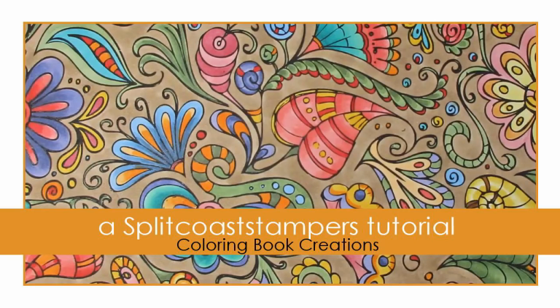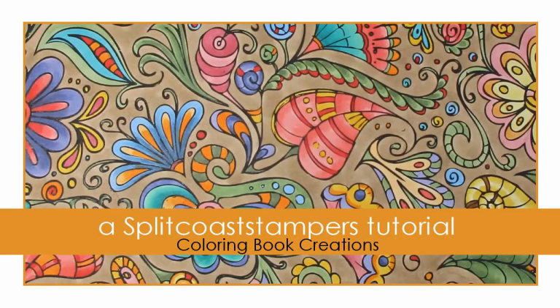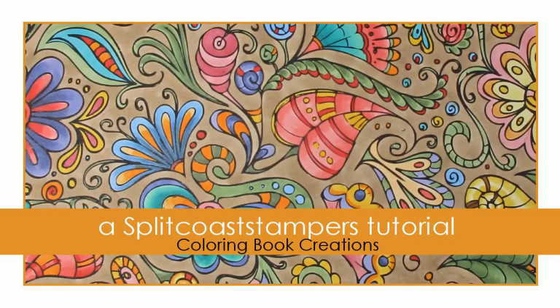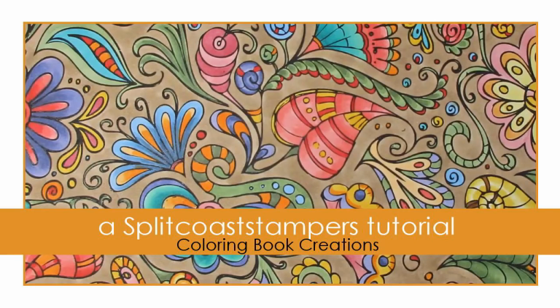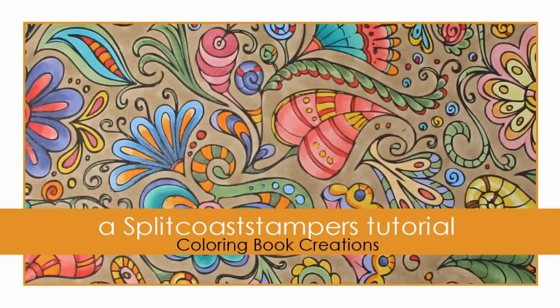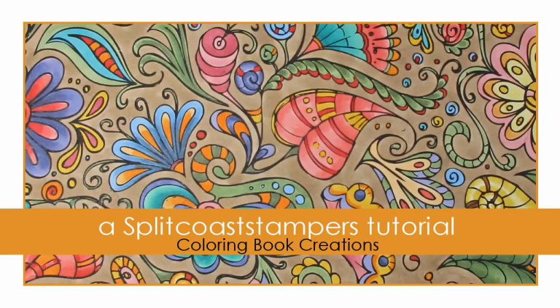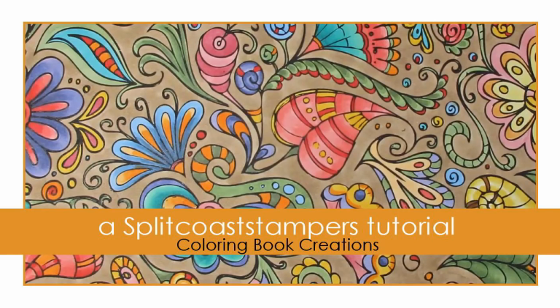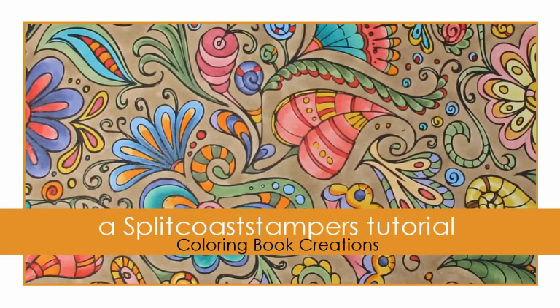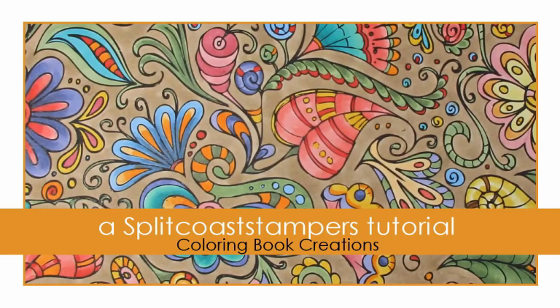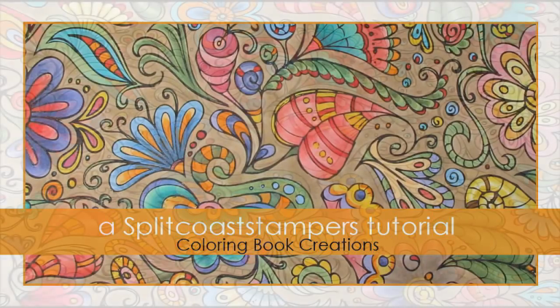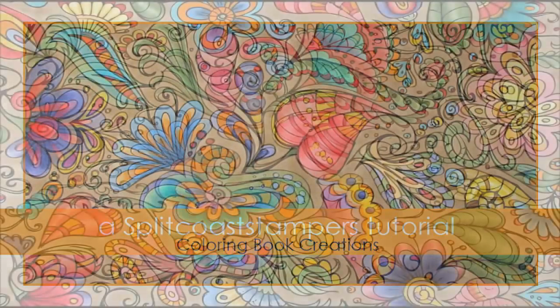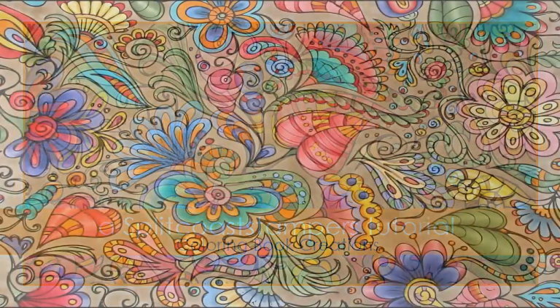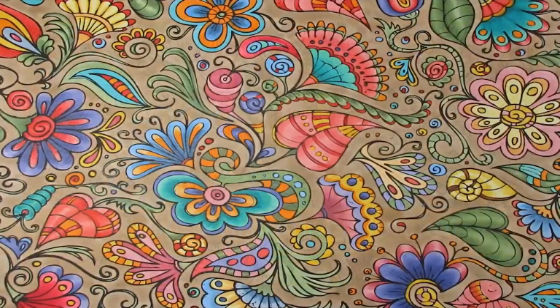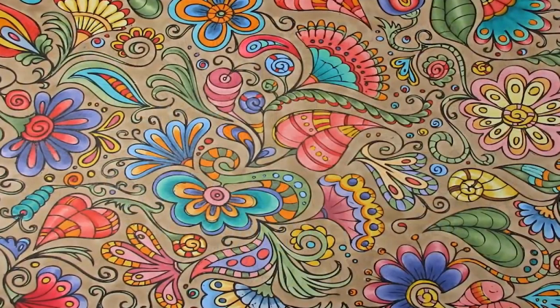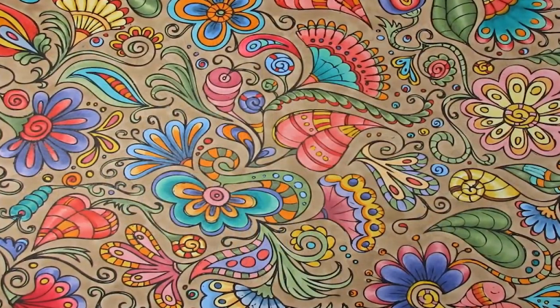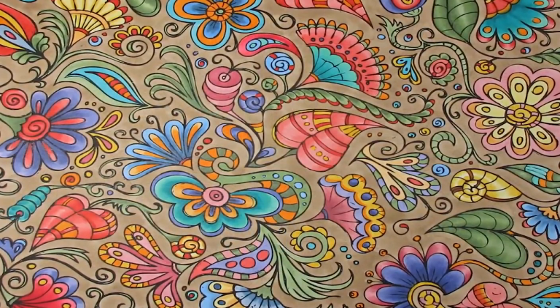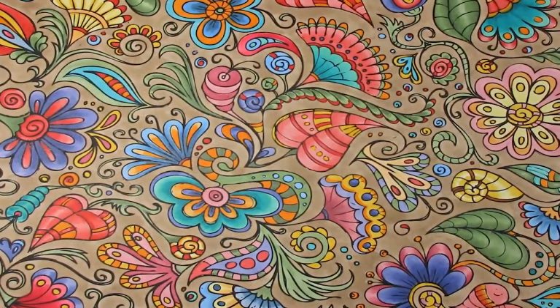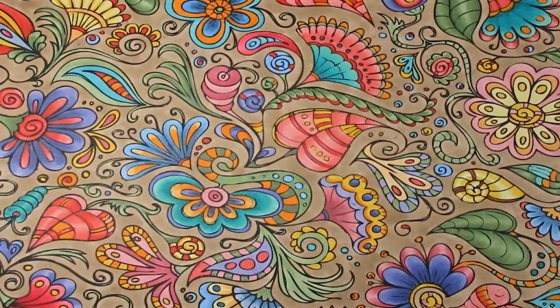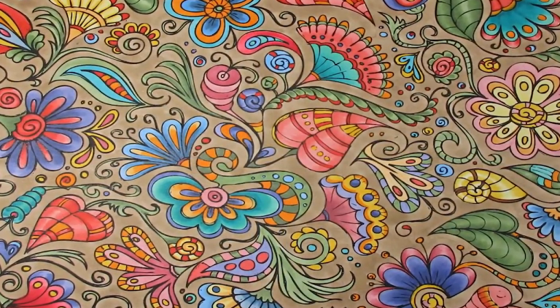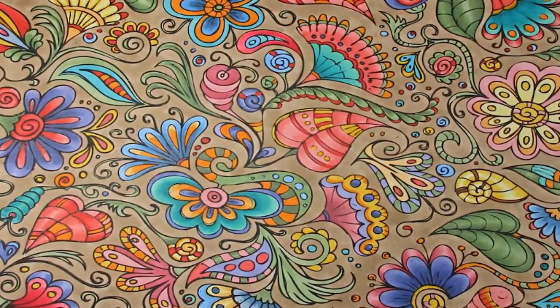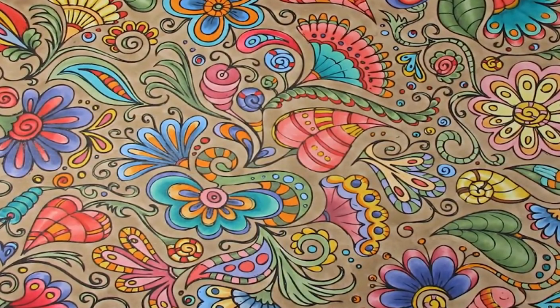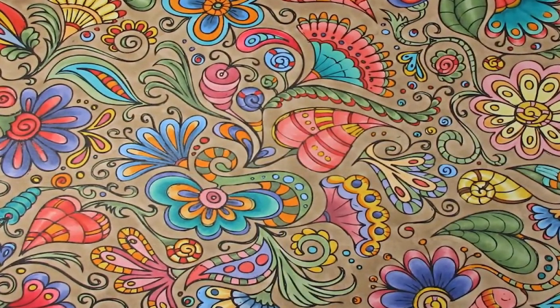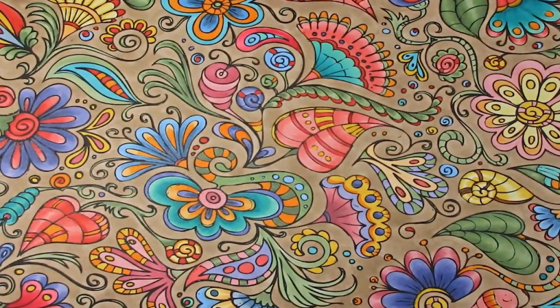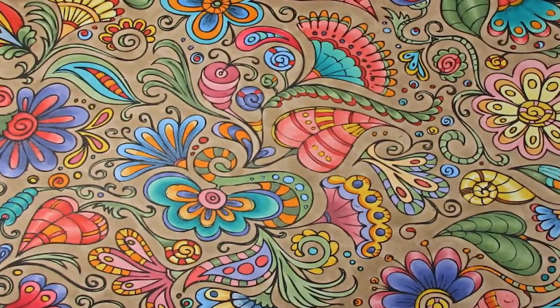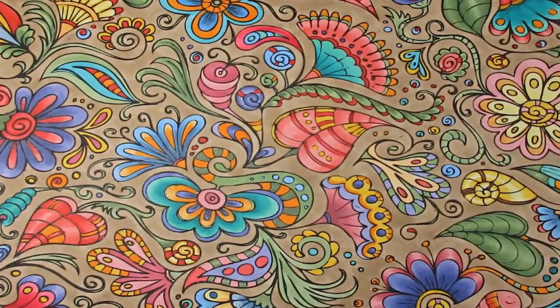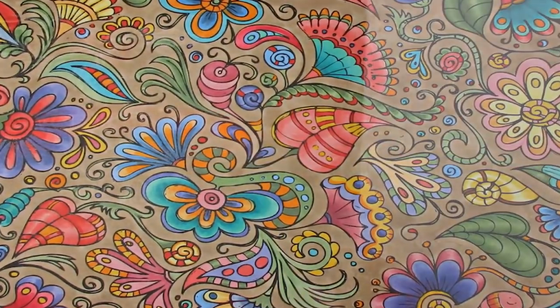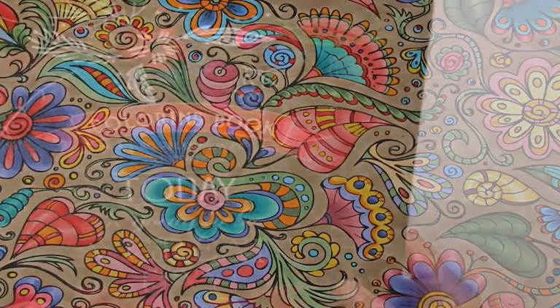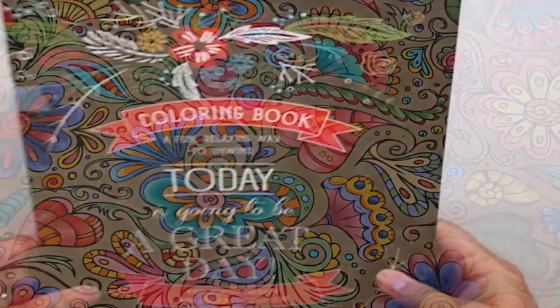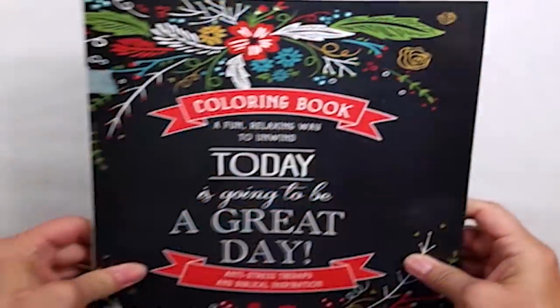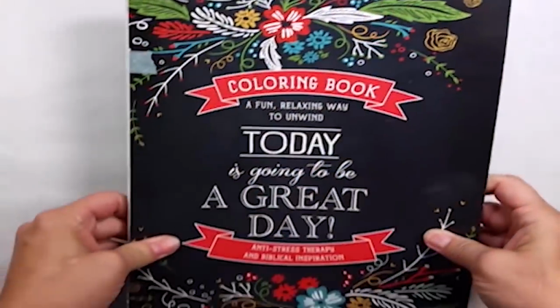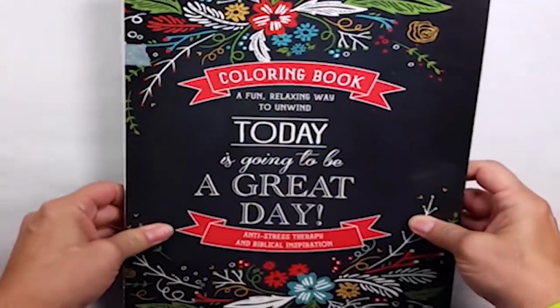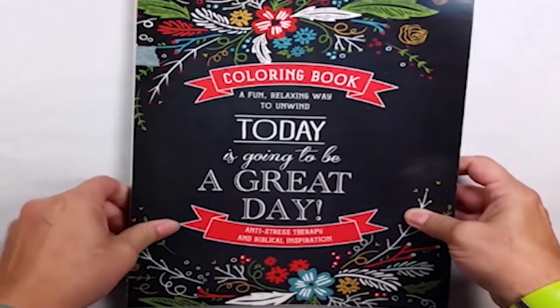Hi, this is Kai for Splitcoast Stampers, and I wanted to talk to you today about one of the most popular crazes out in the paper crafting market right now: coloring books.